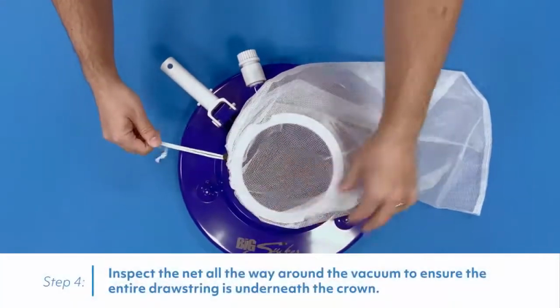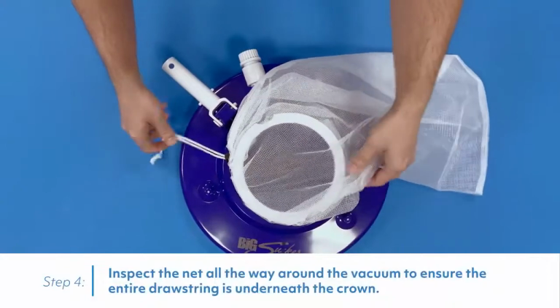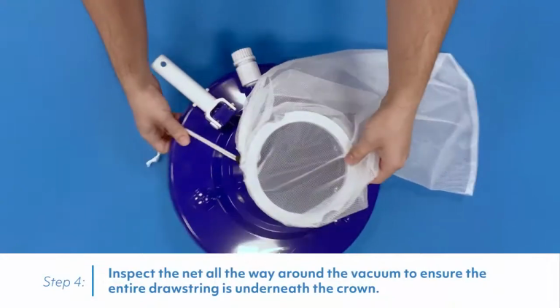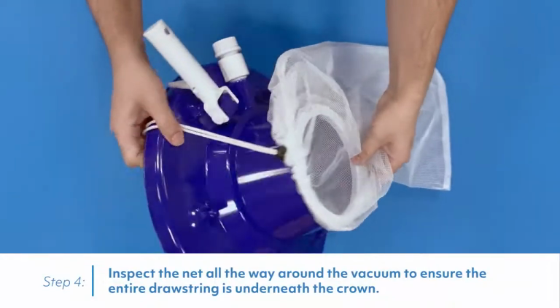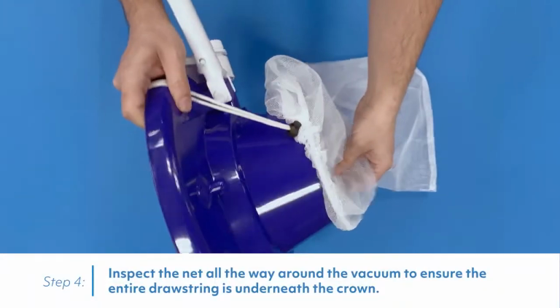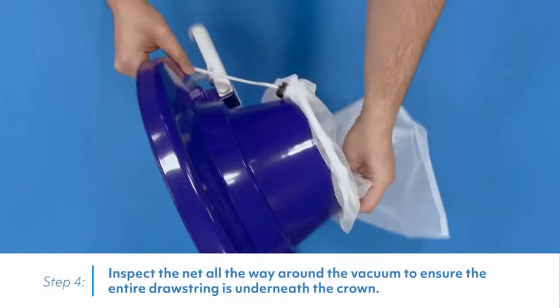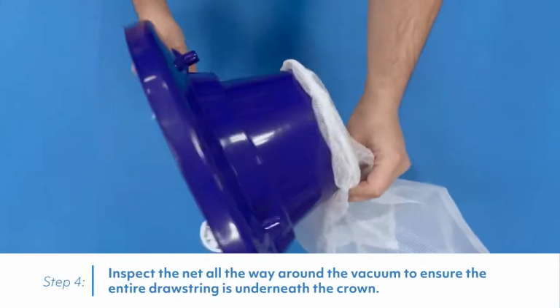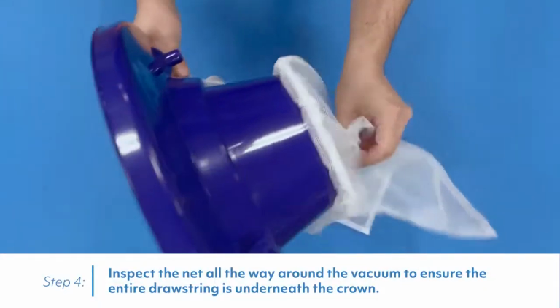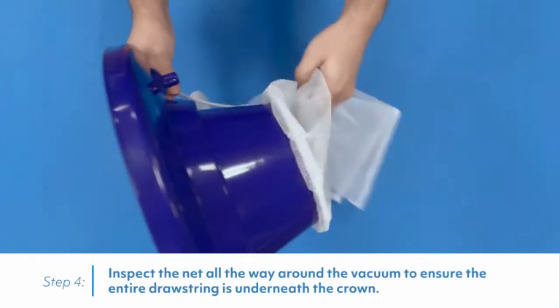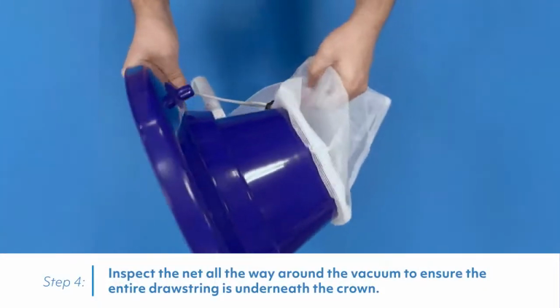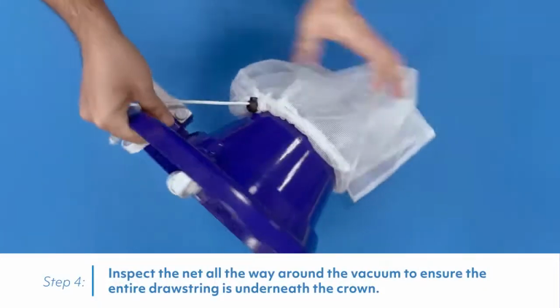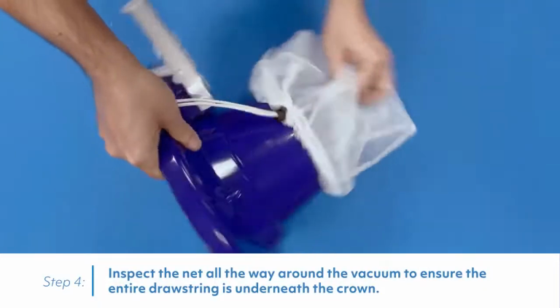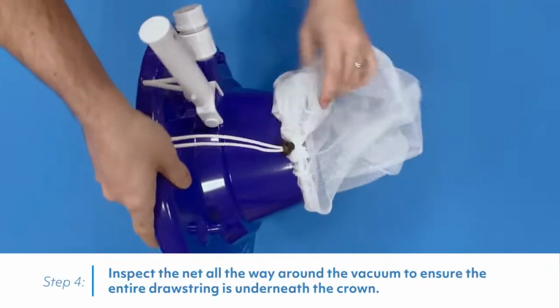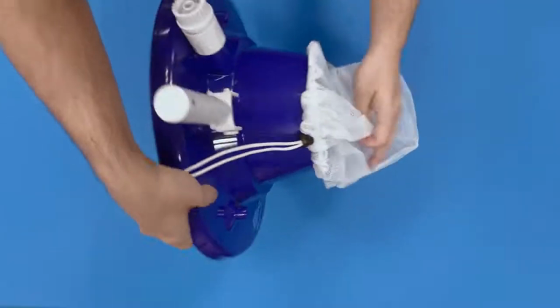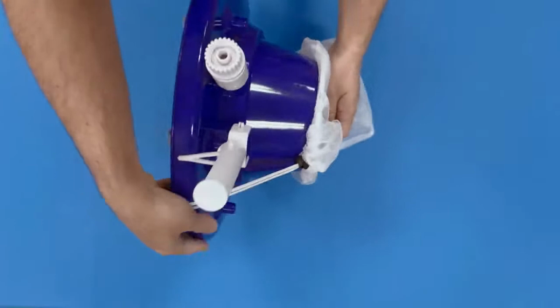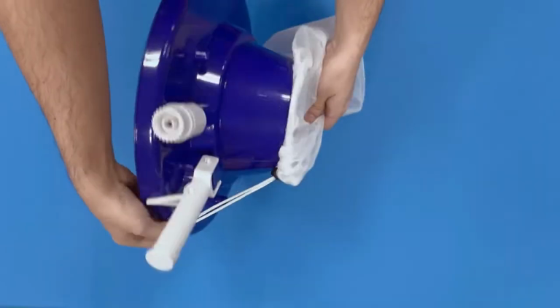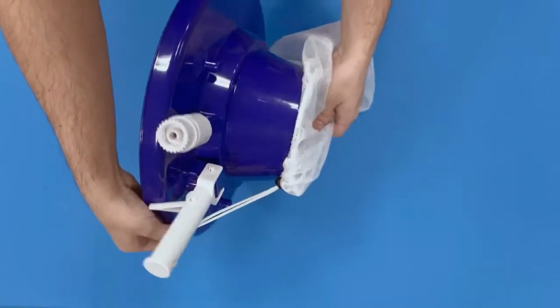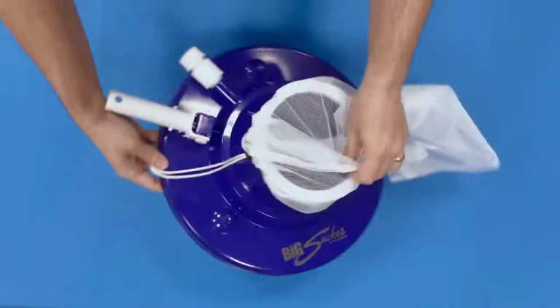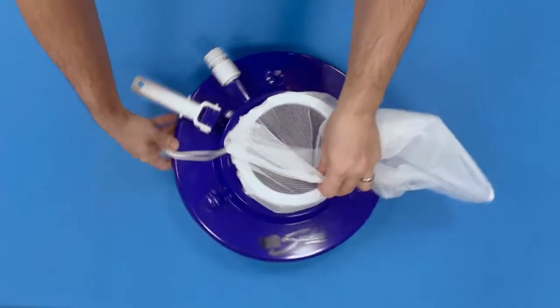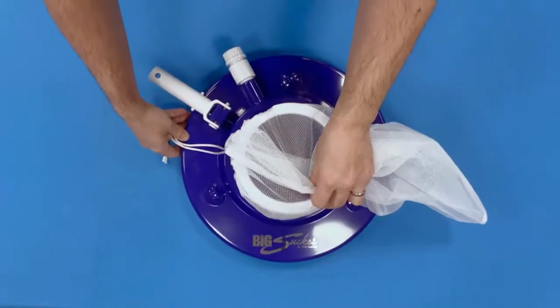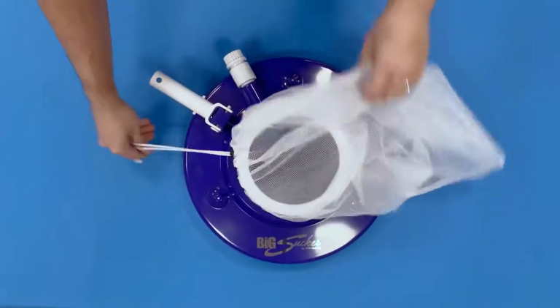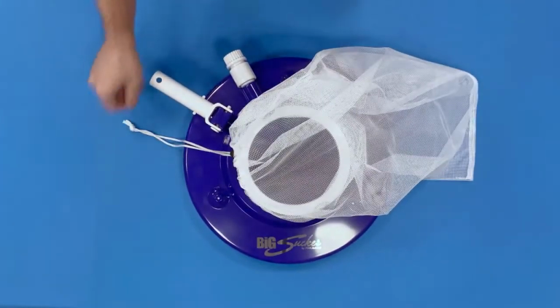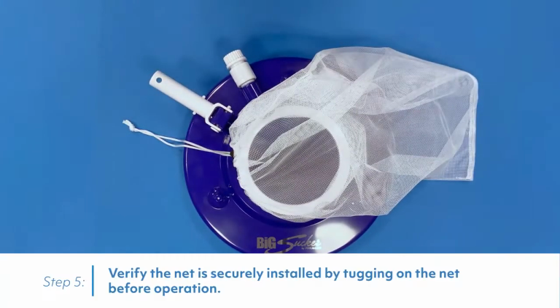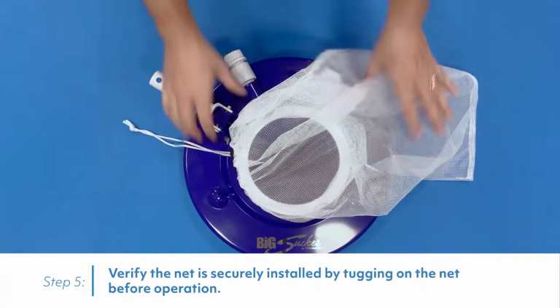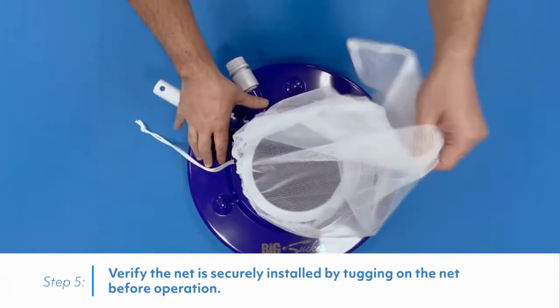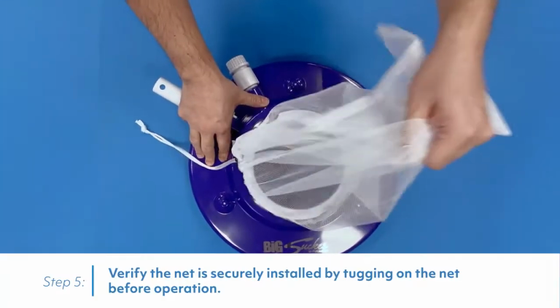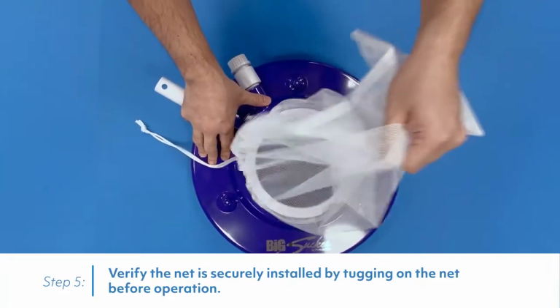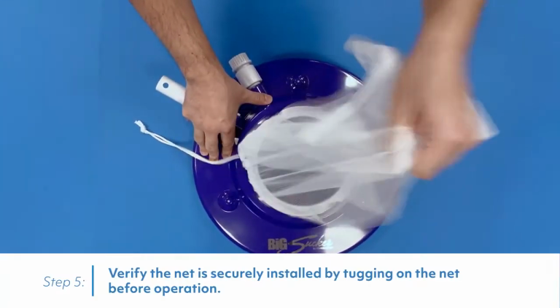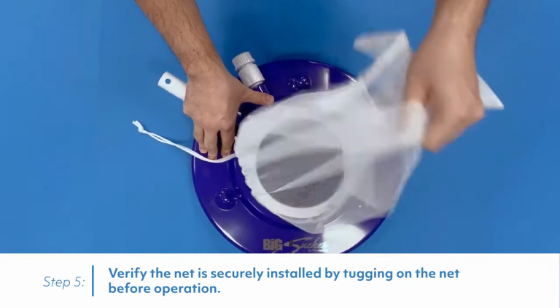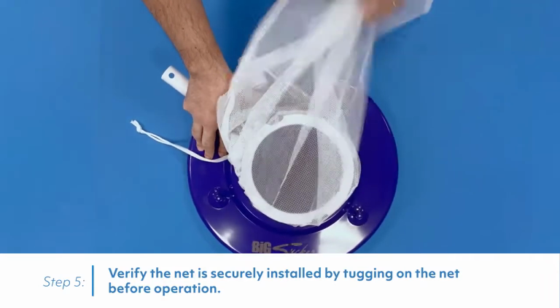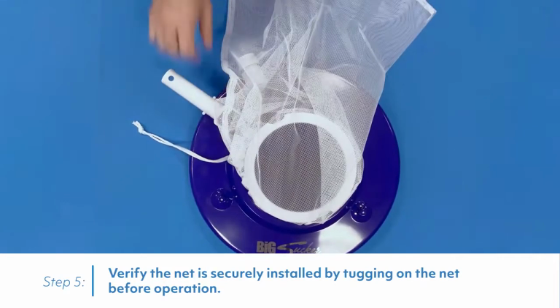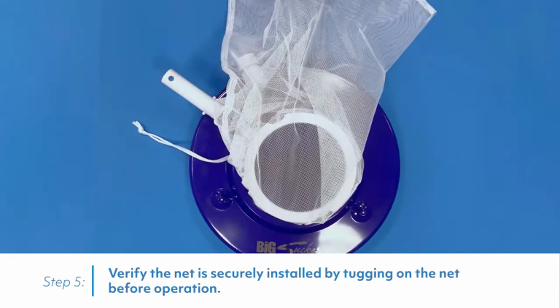Inspect the net all the way around the vacuum to ensure the entire drawstring is underneath the crown. Verify the net is securely installed by tugging on the net before operation.